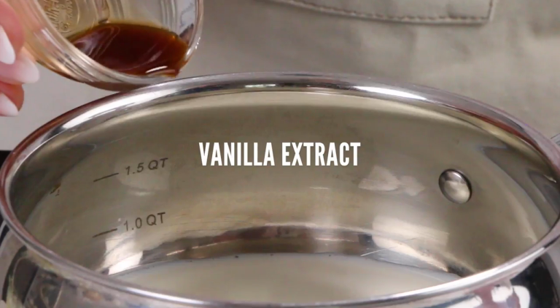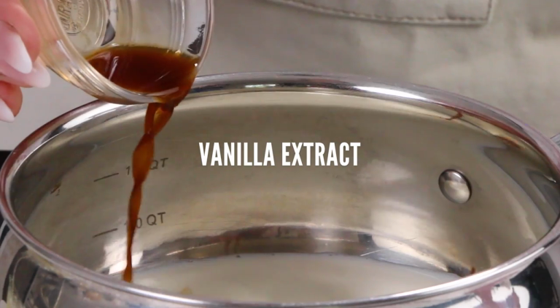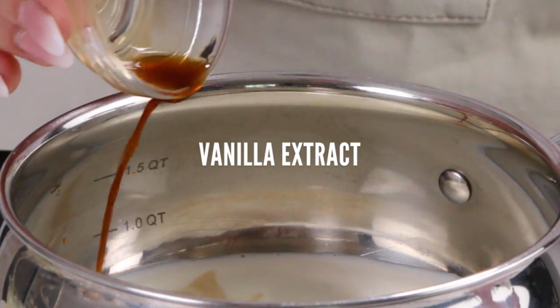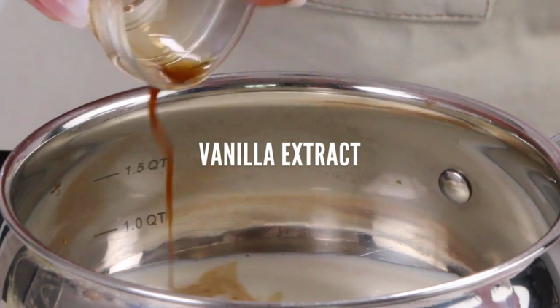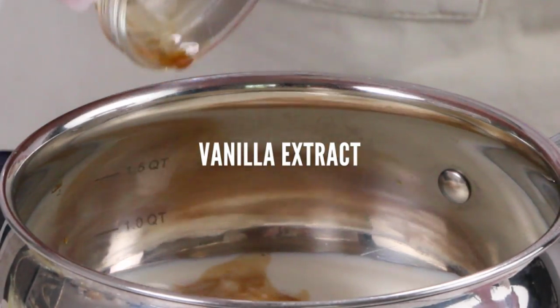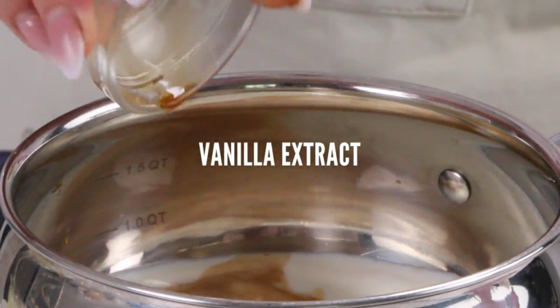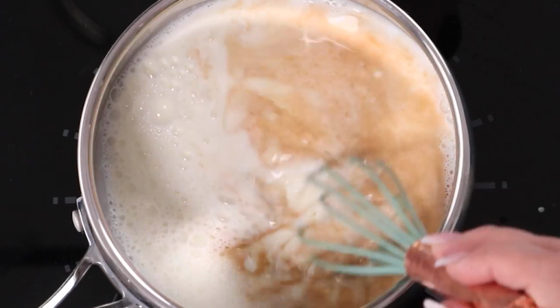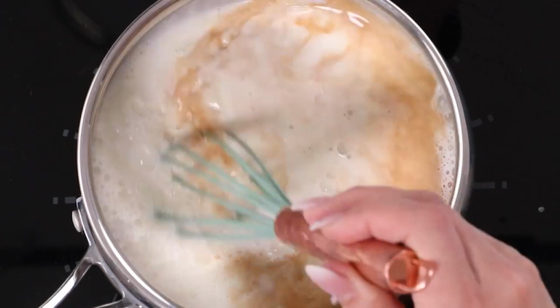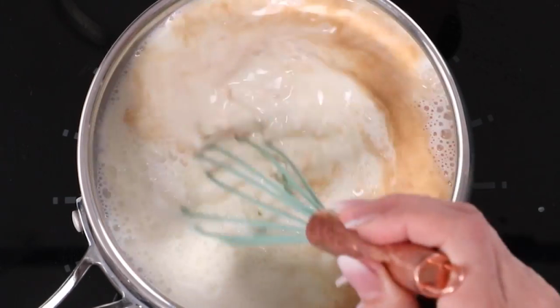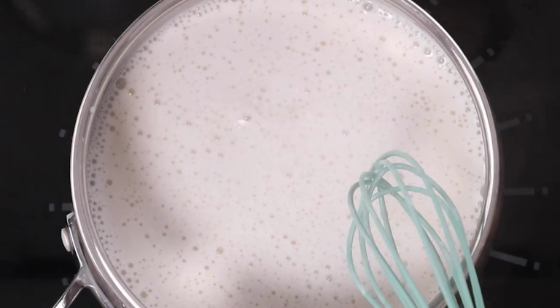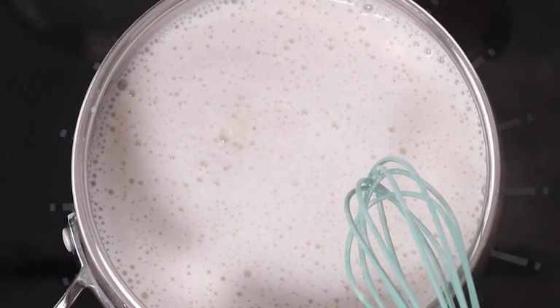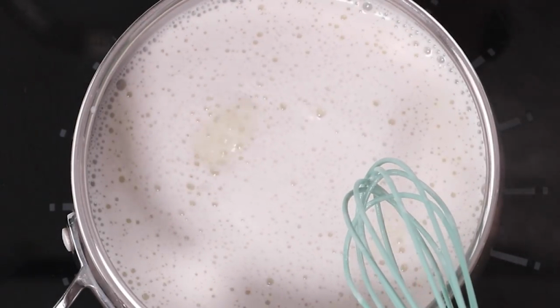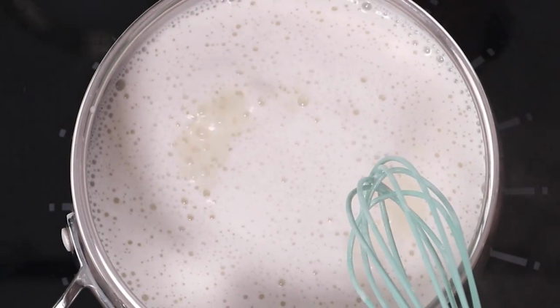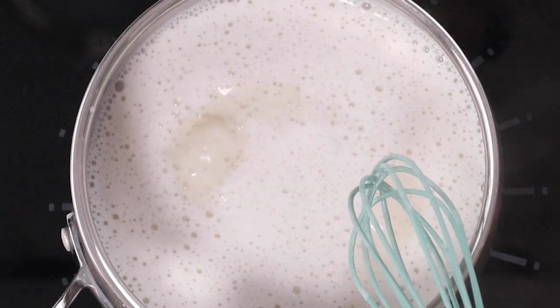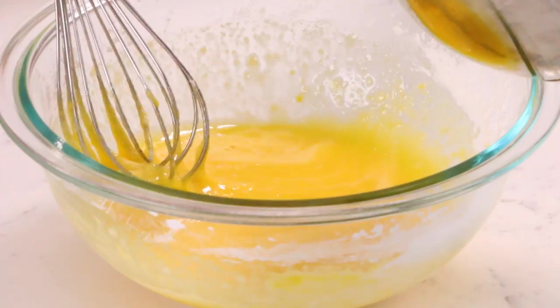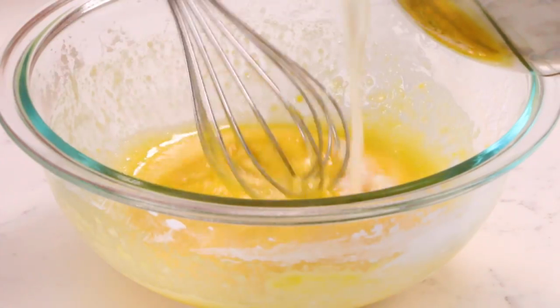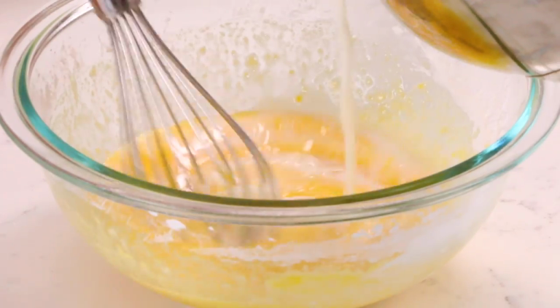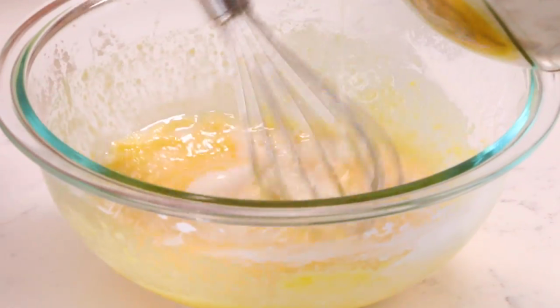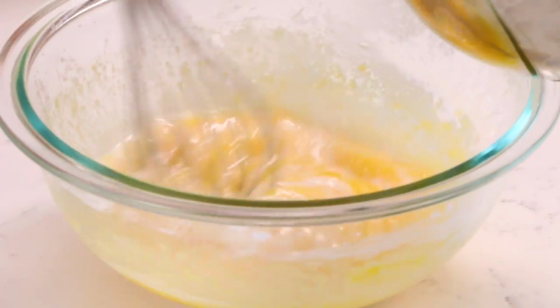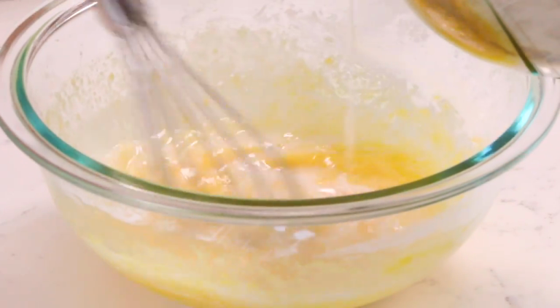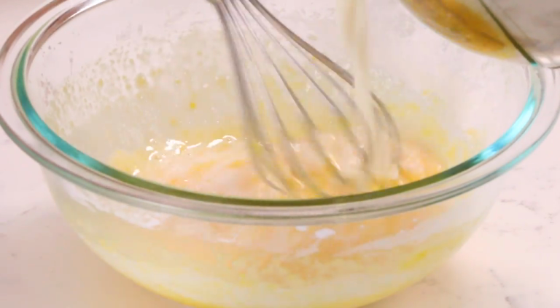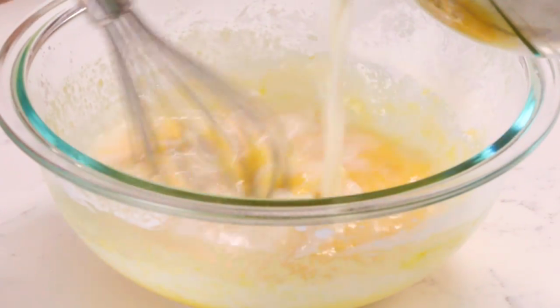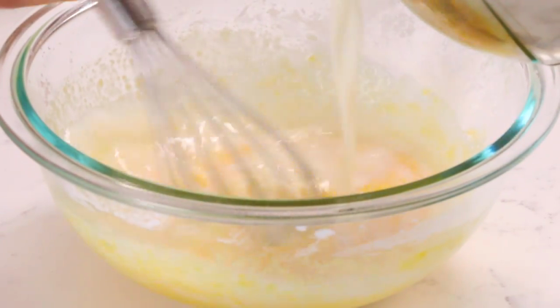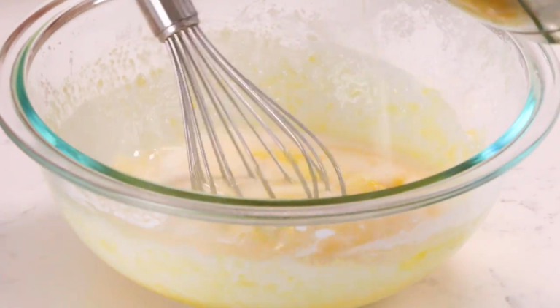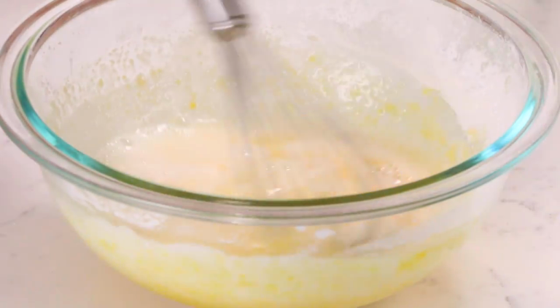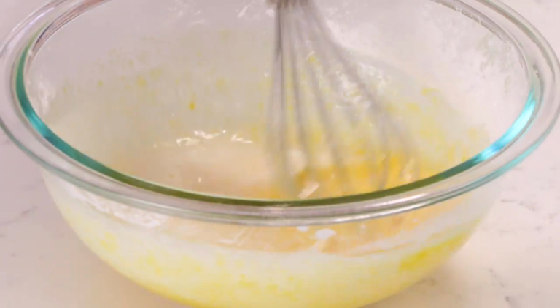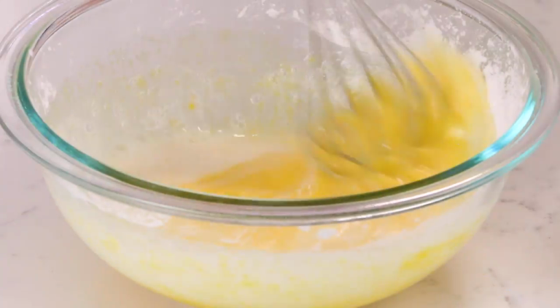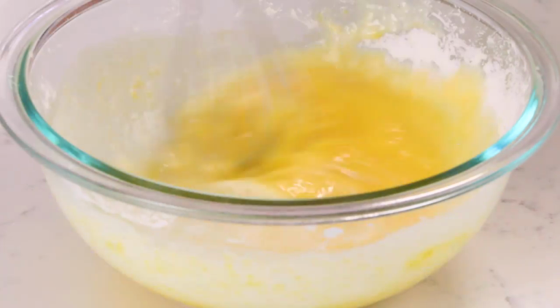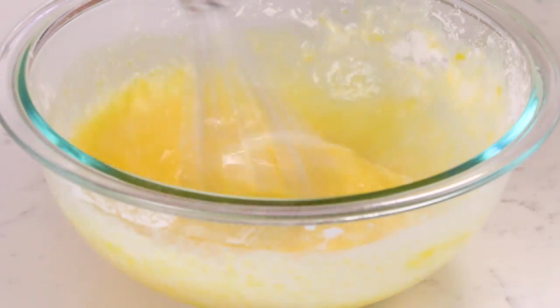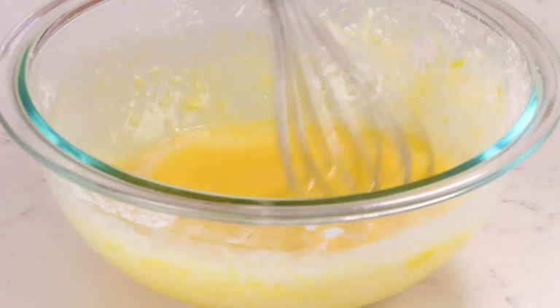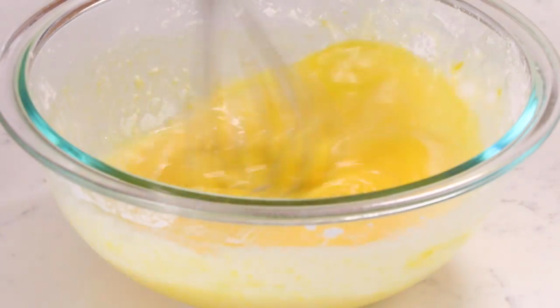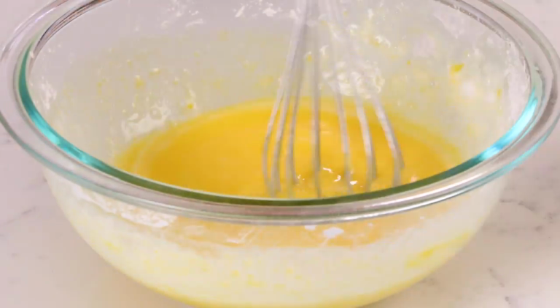Then we're gonna add in two teaspoons of vanilla and bring that to a simmer. Once your milk mixture is simmering, we're gonna pour about one third of that into our egg mixture, whisking constantly so that you don't accidentally curdle your eggs.